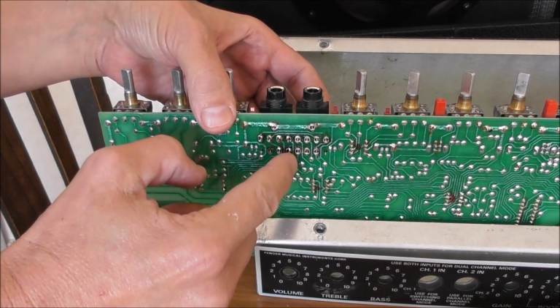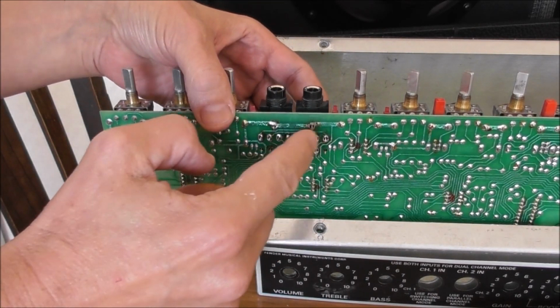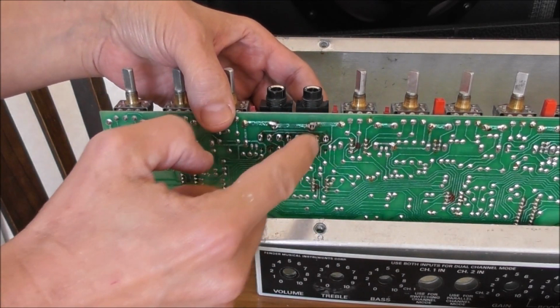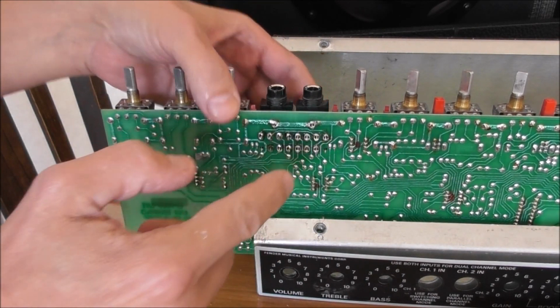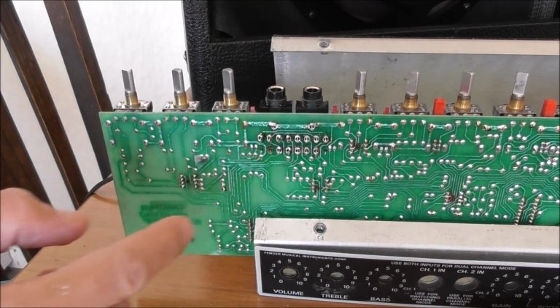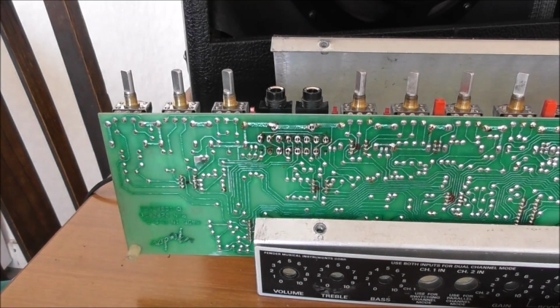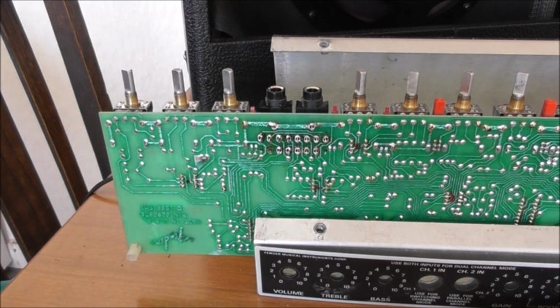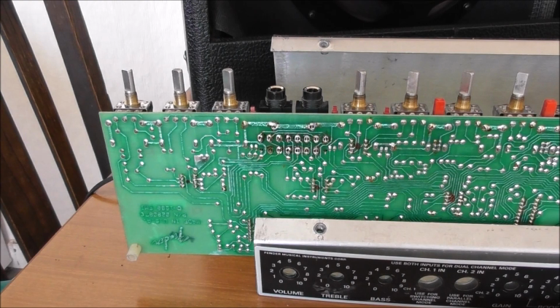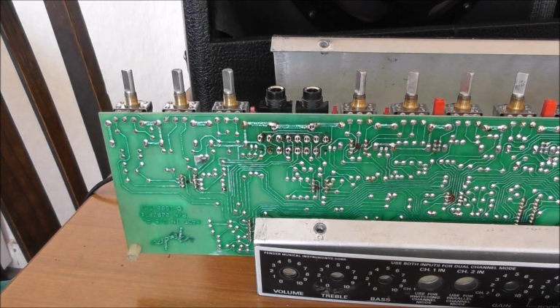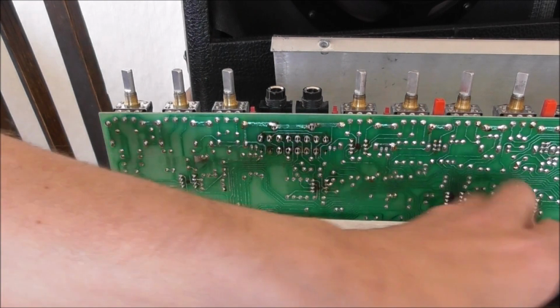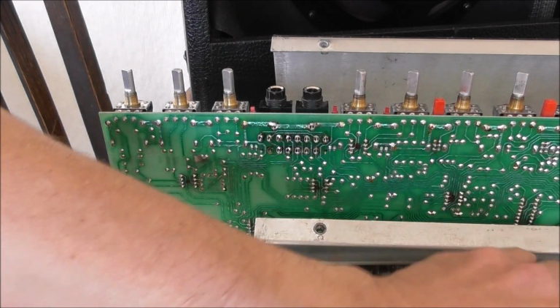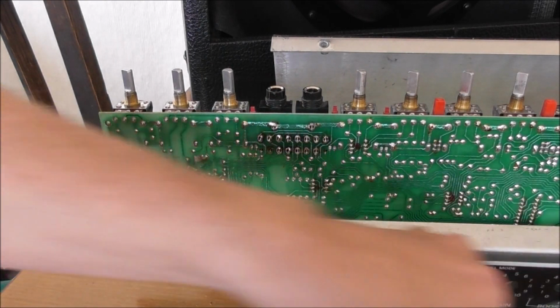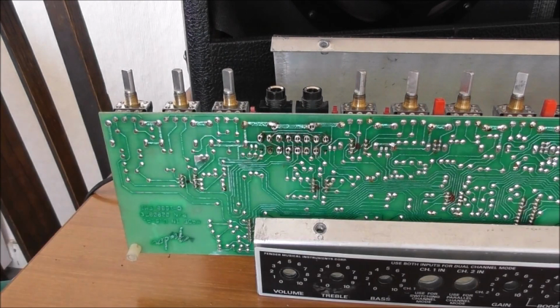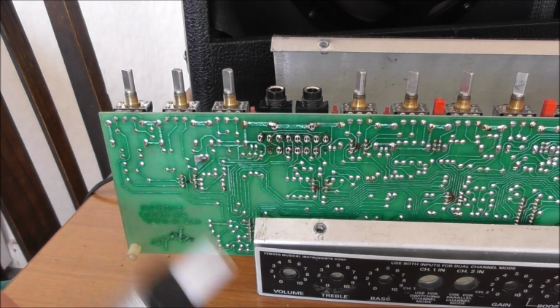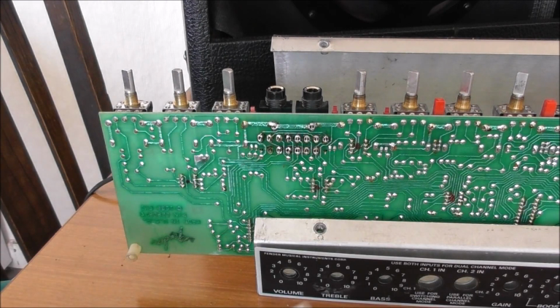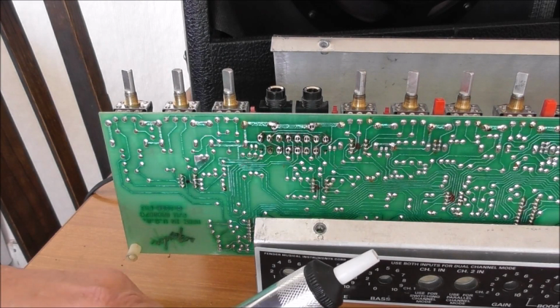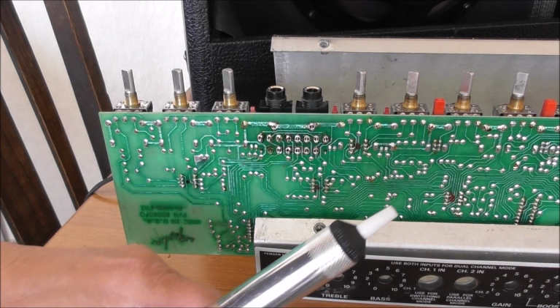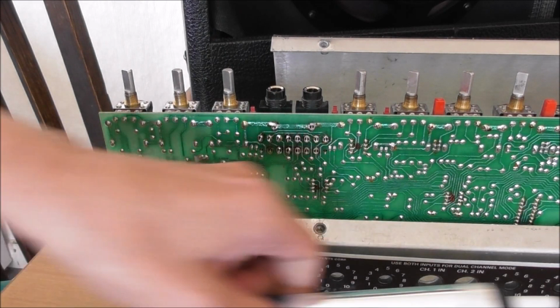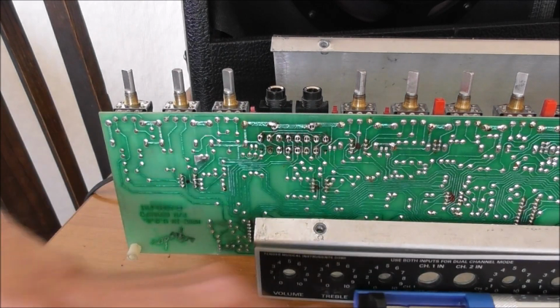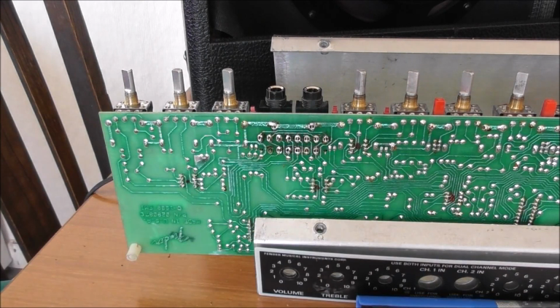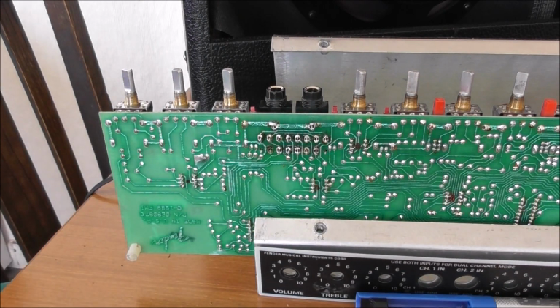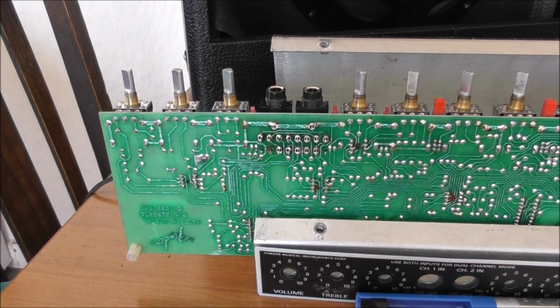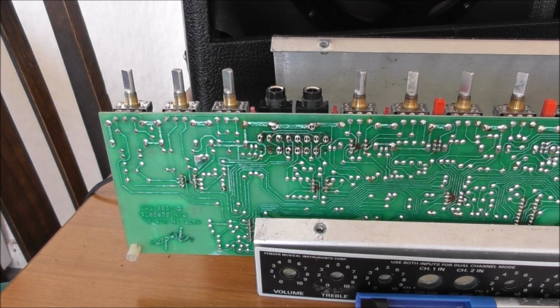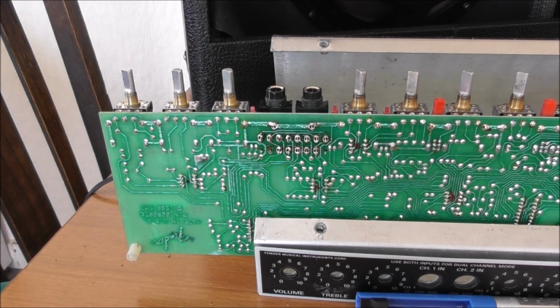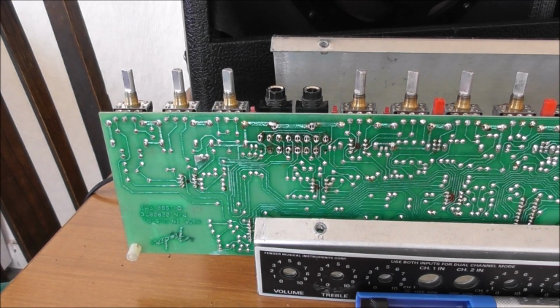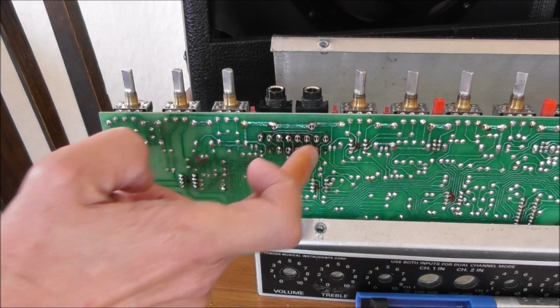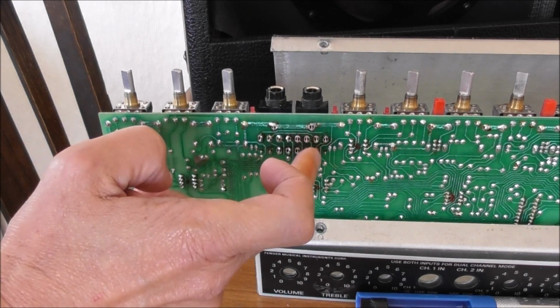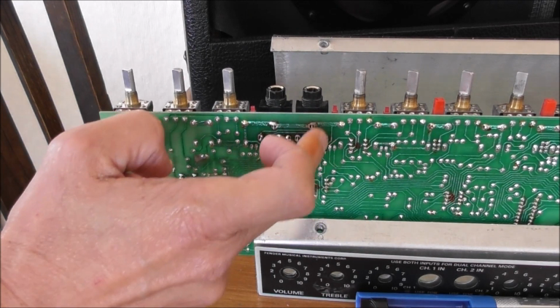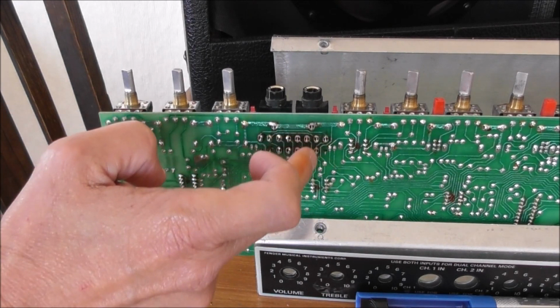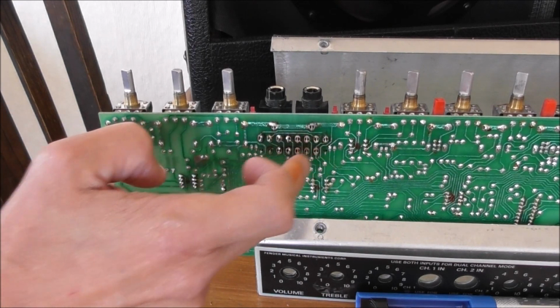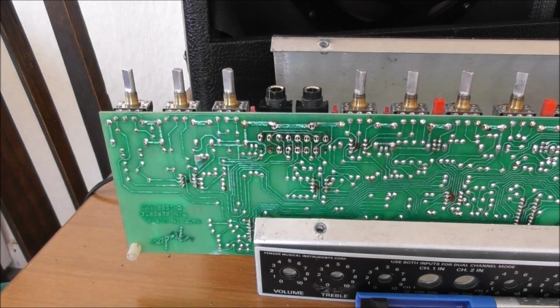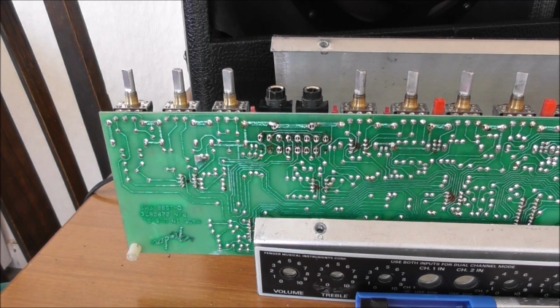Take all the solder away with one of these thingies. I'm going to have to solder — well, solder, not re-solder.